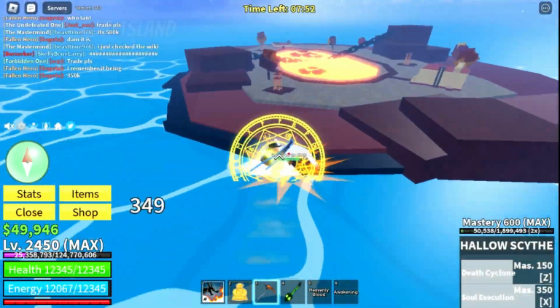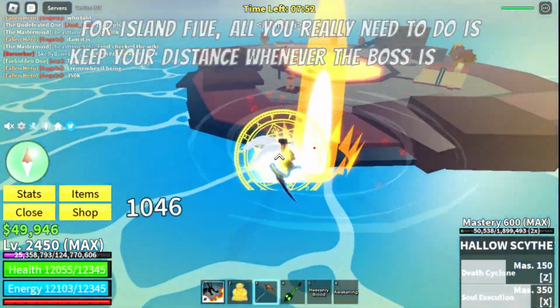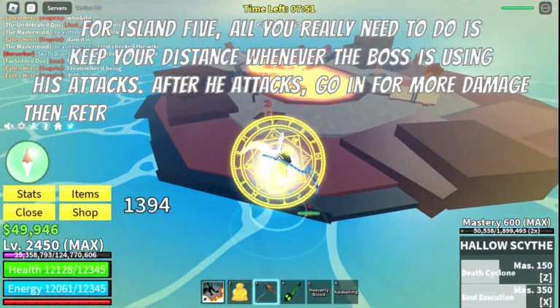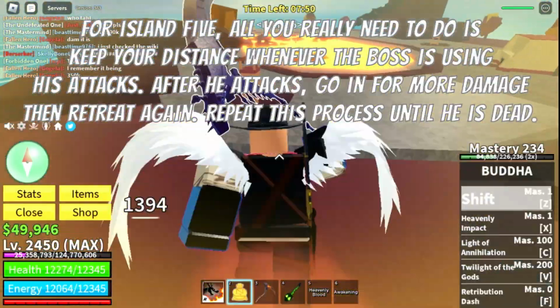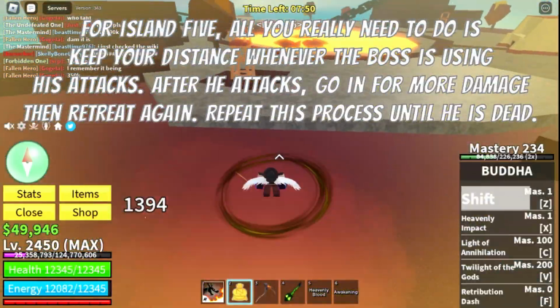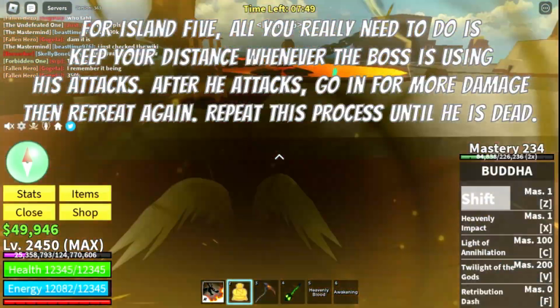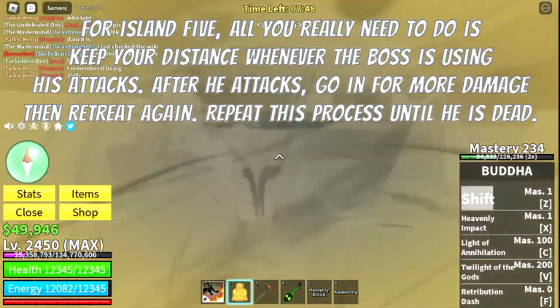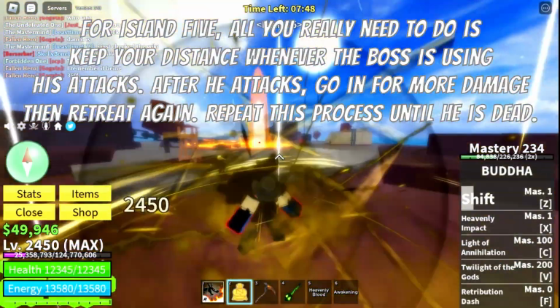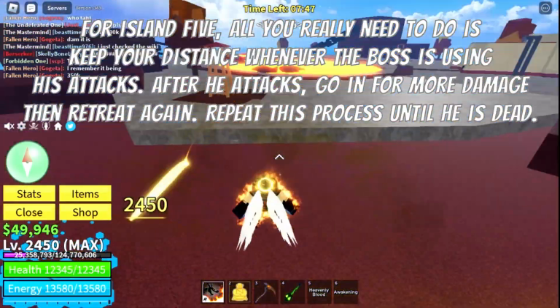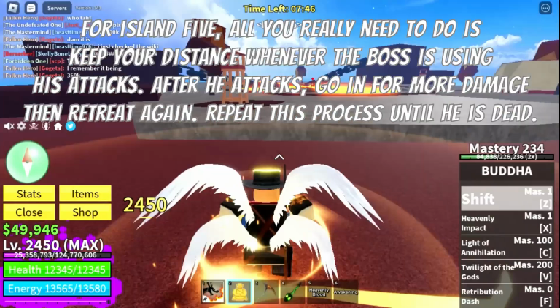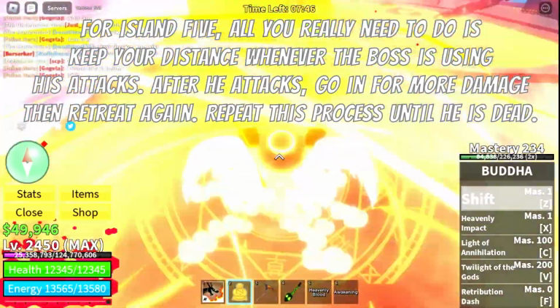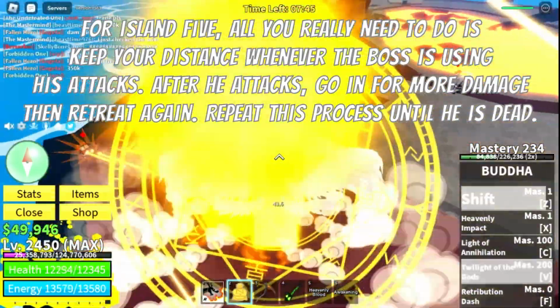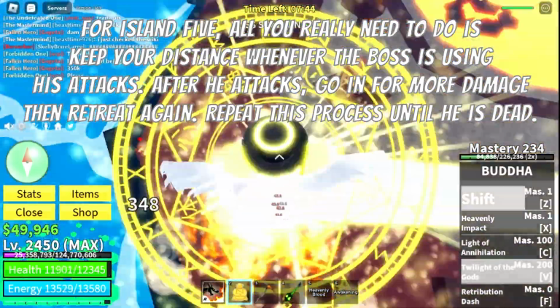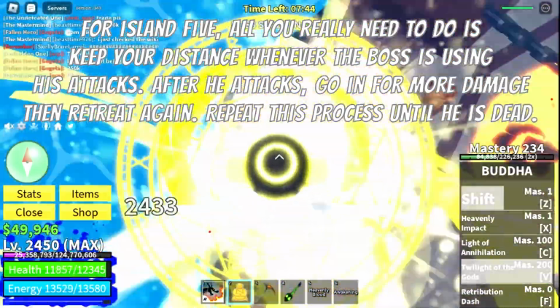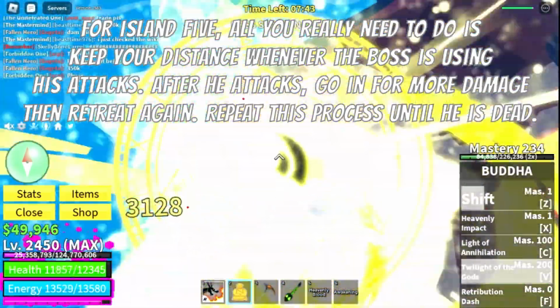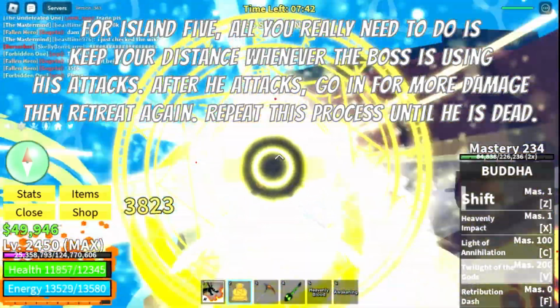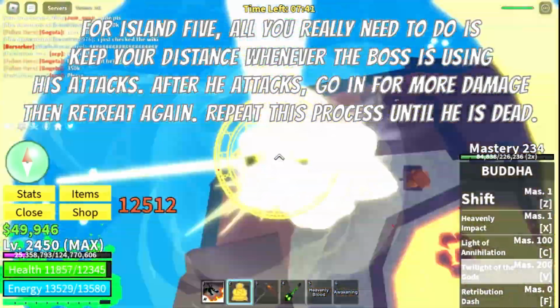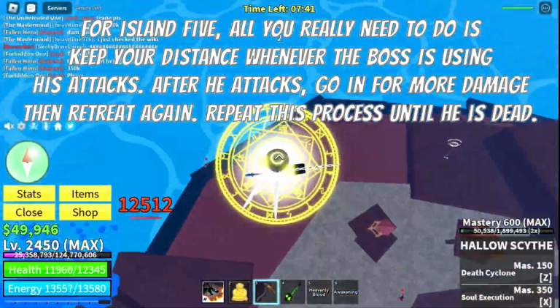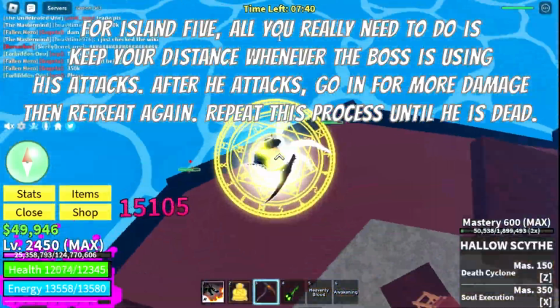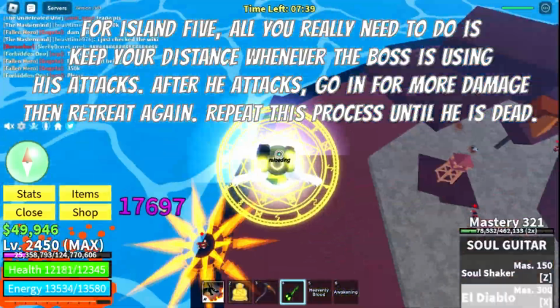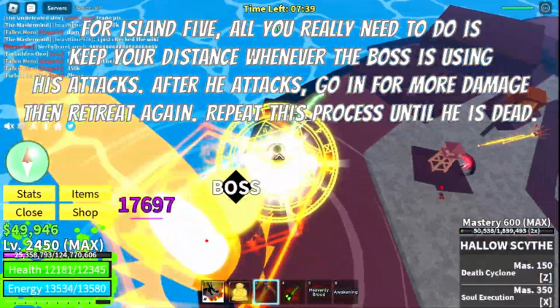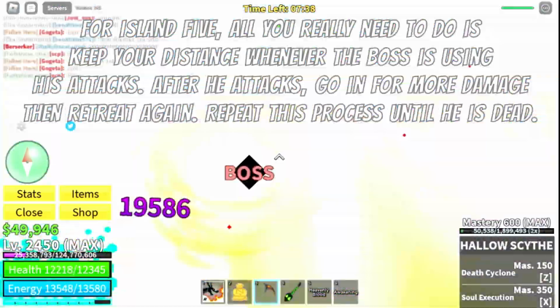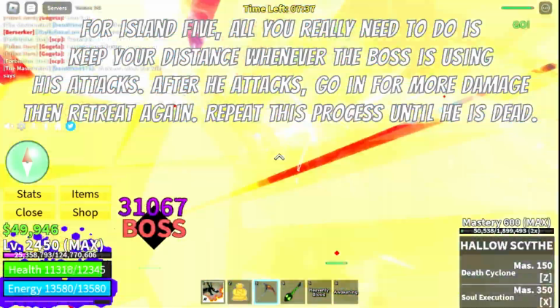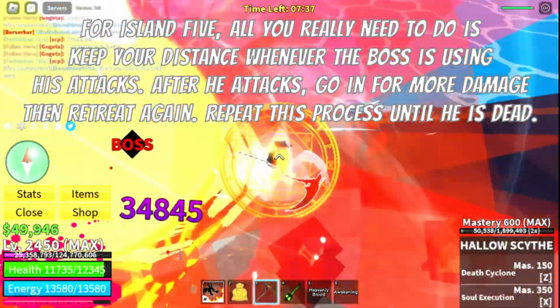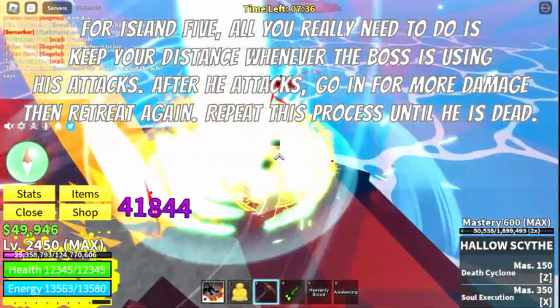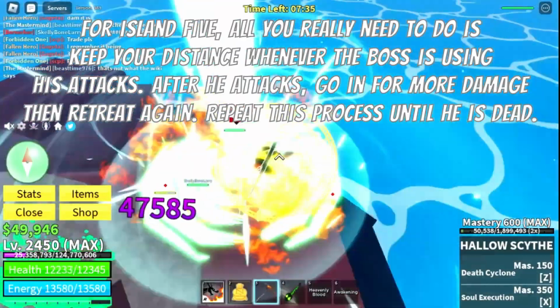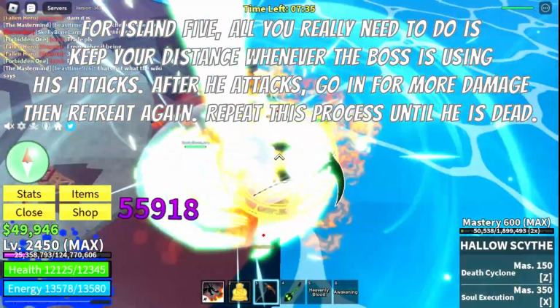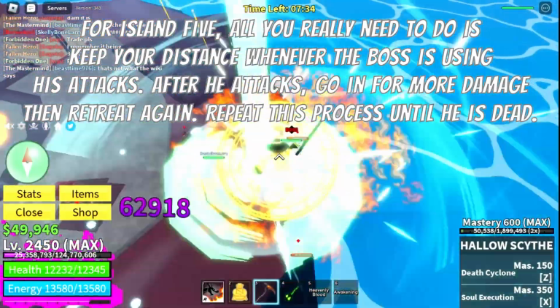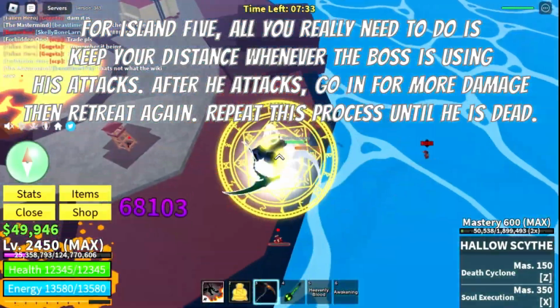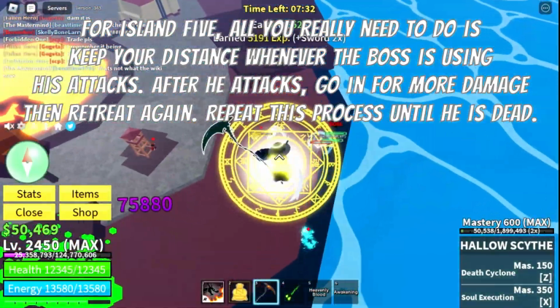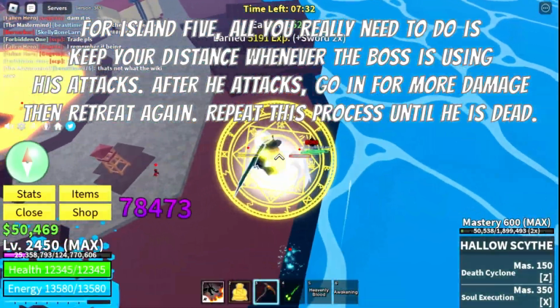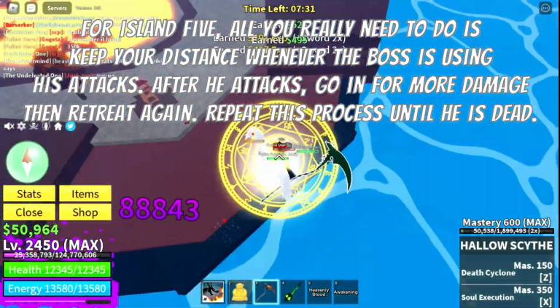For Island 5, all you really need to do is keep your distance whenever the boss is using his attacks. After he attacks, go in for more damage, then retreat. Repeat this process until he is dead.